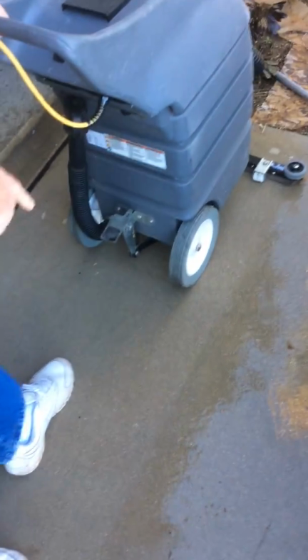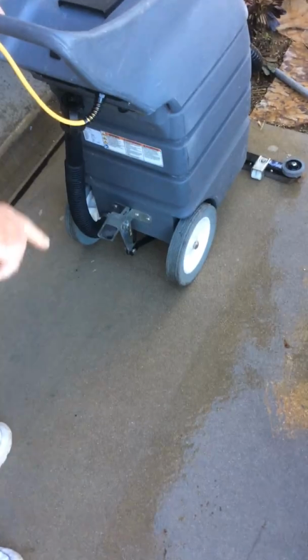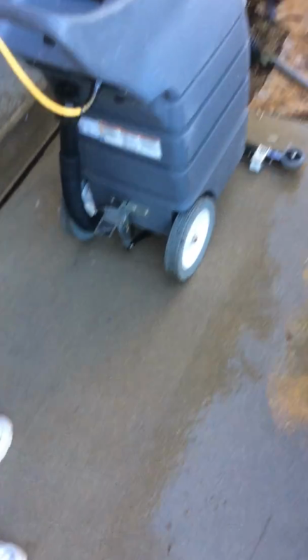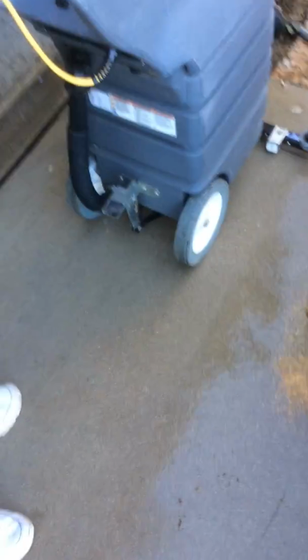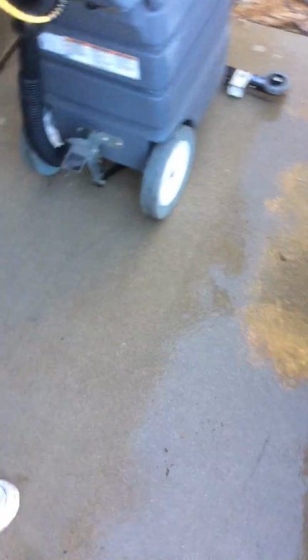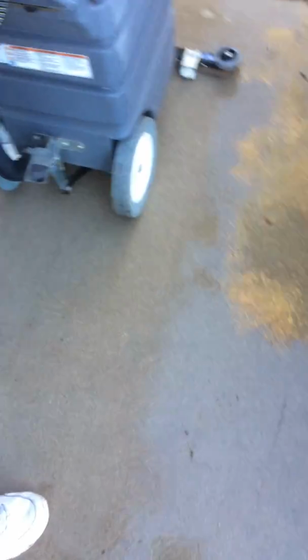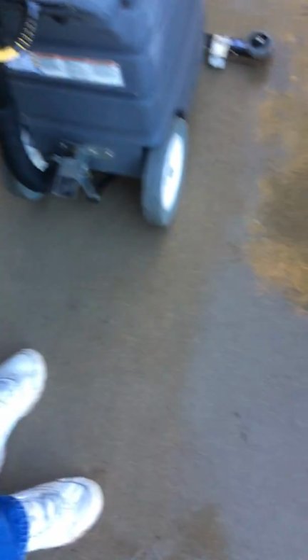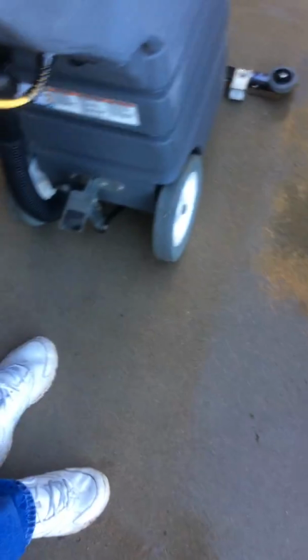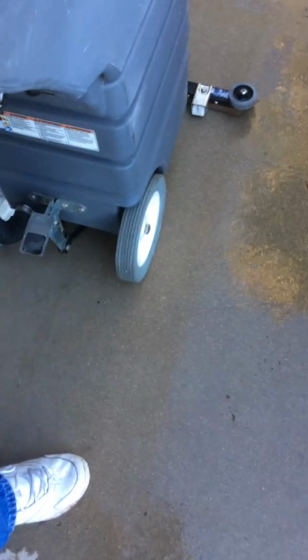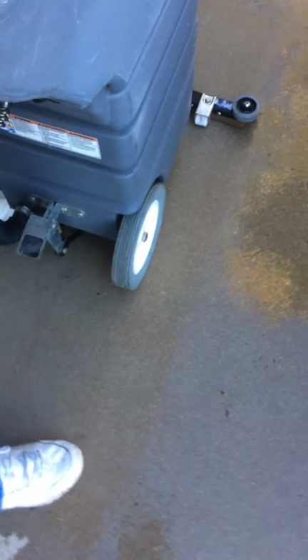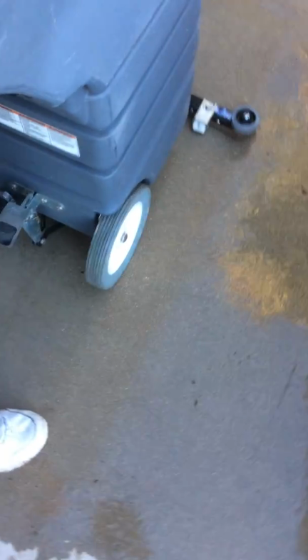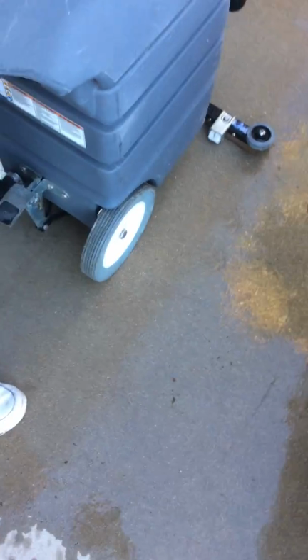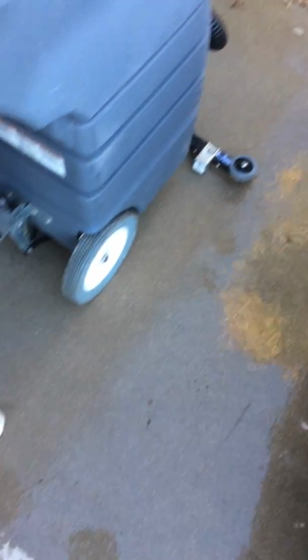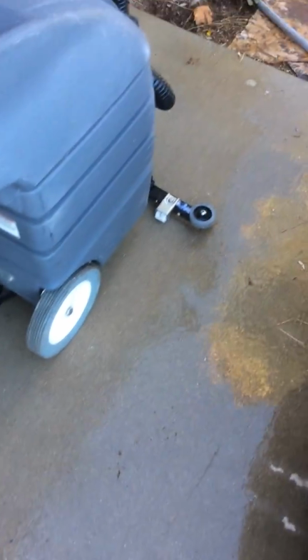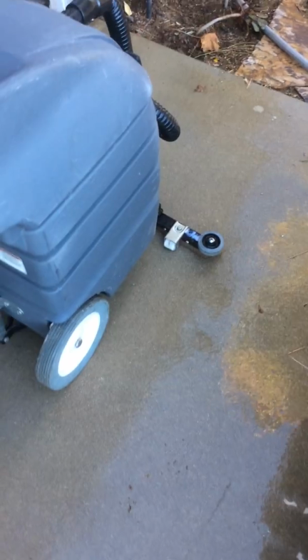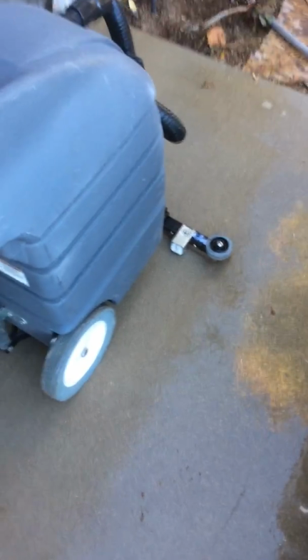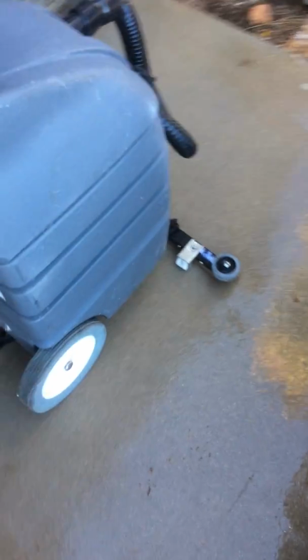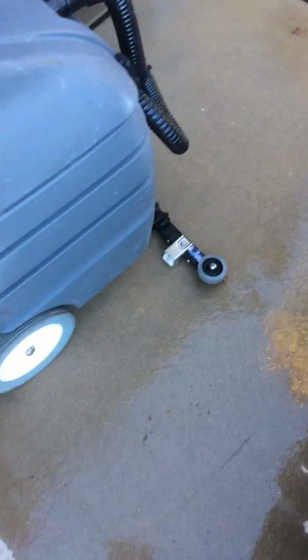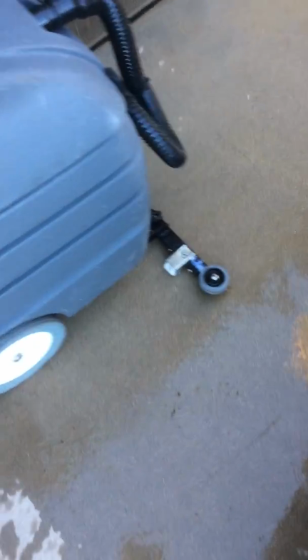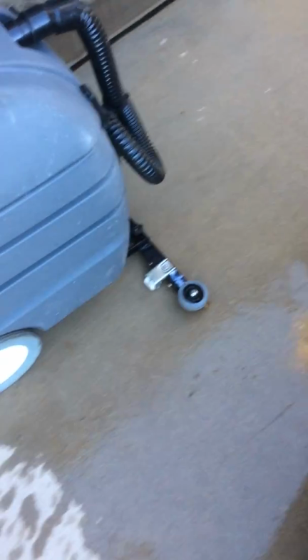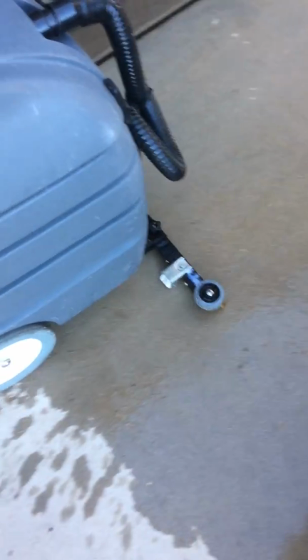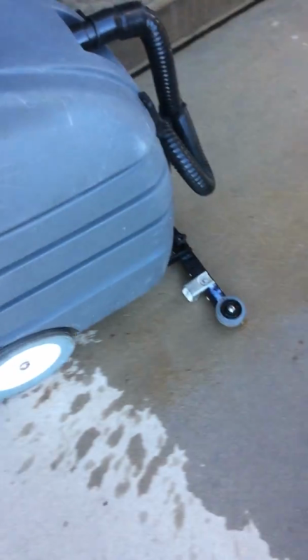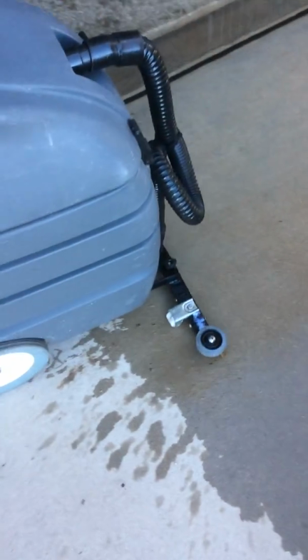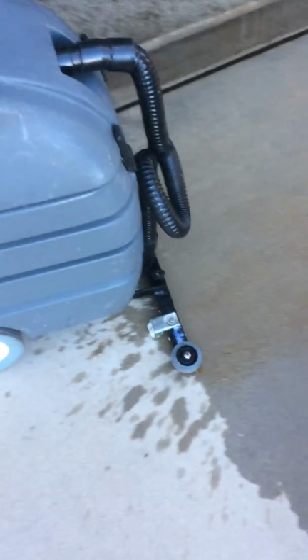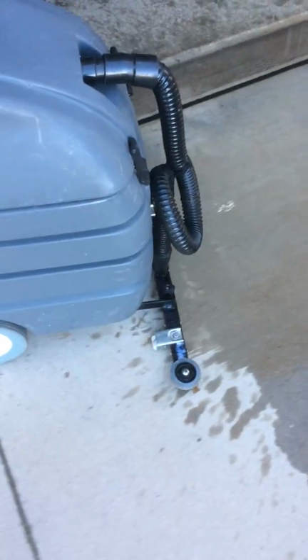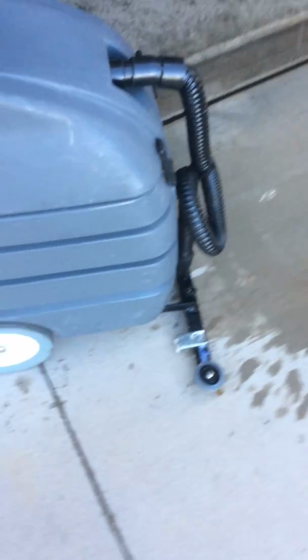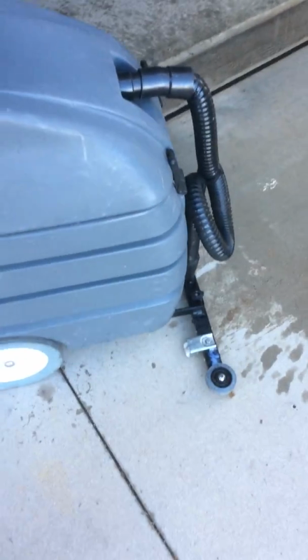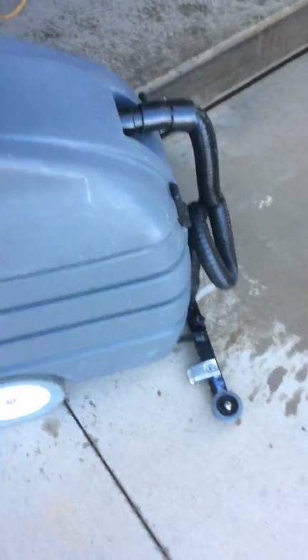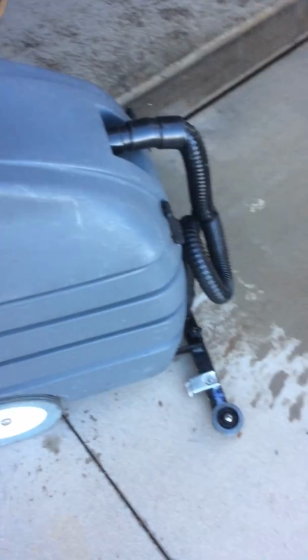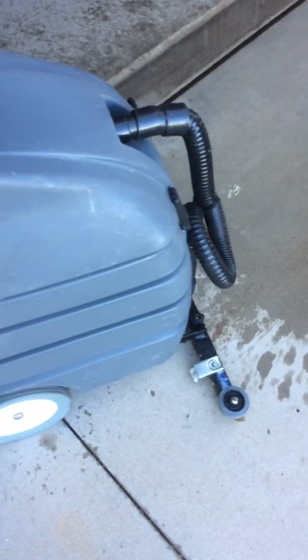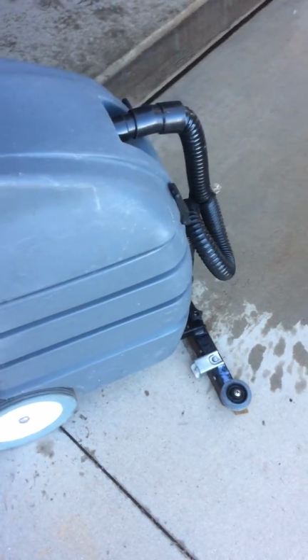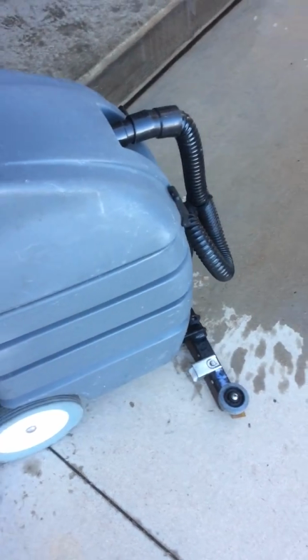As you can see where the water line is, that's removing and sucking up the water here on the driveway. If there's any dirt here too, it will actually remove the dirt that was just there.